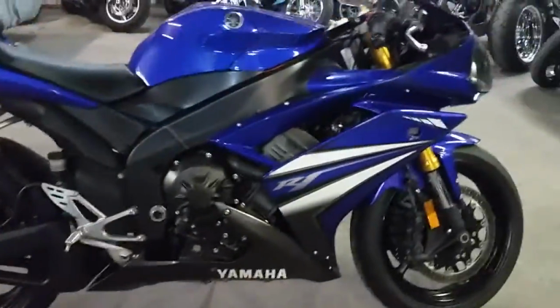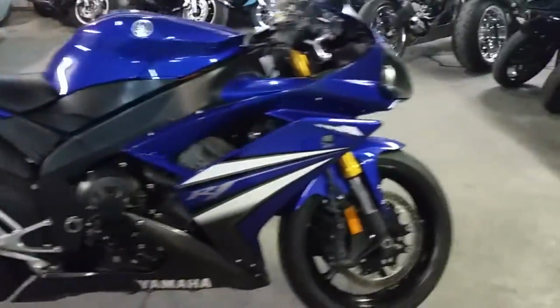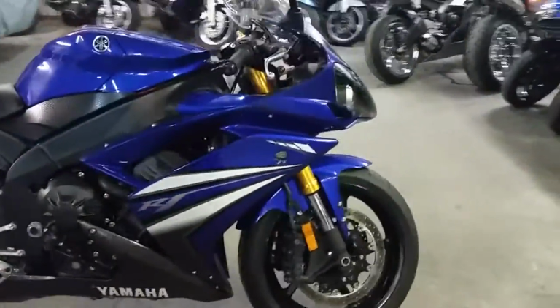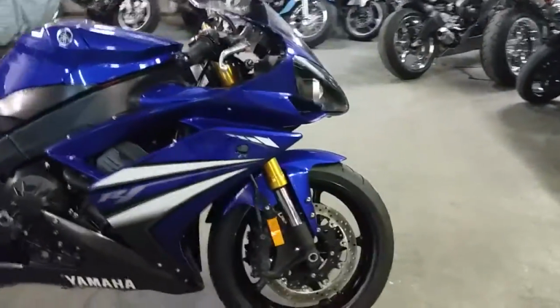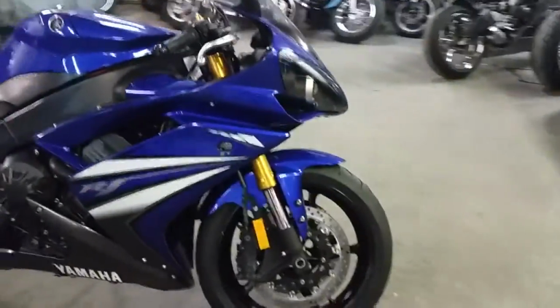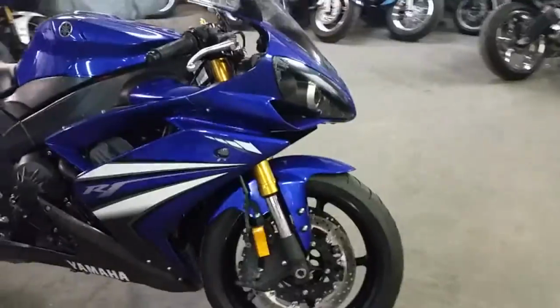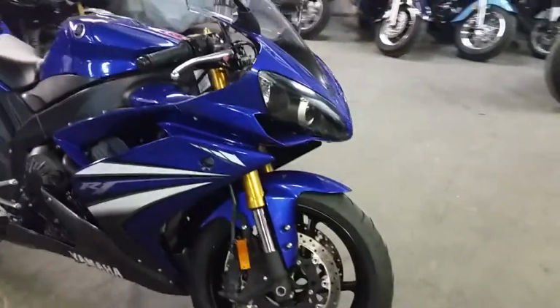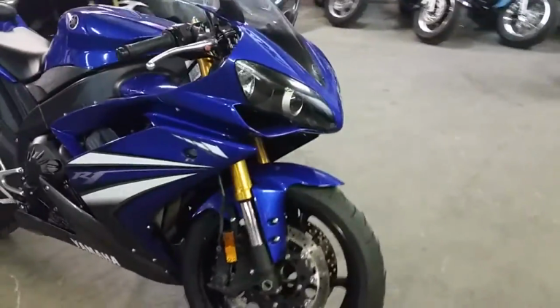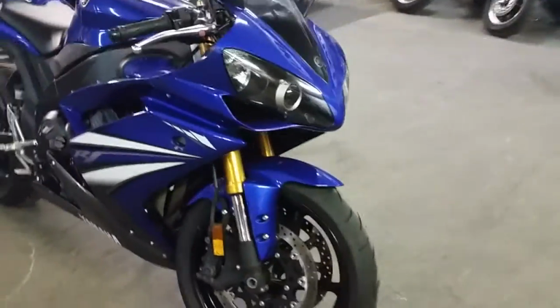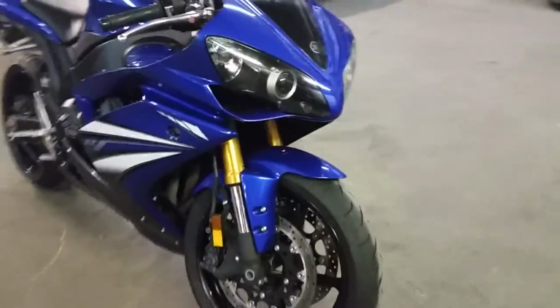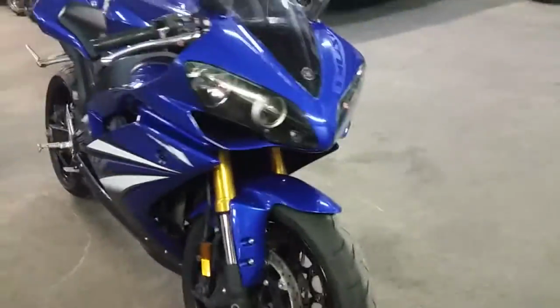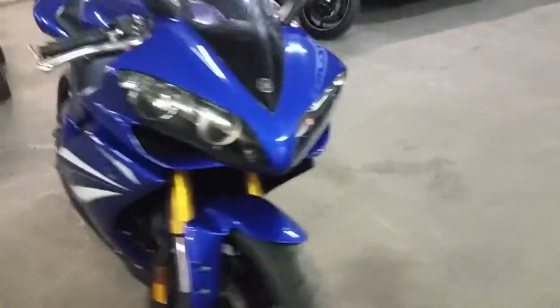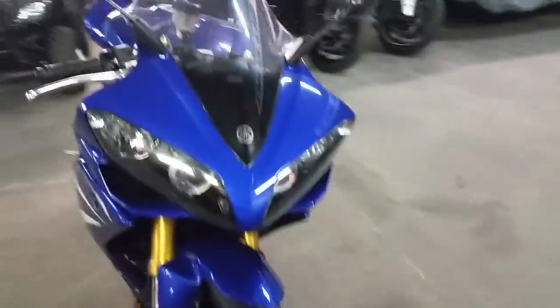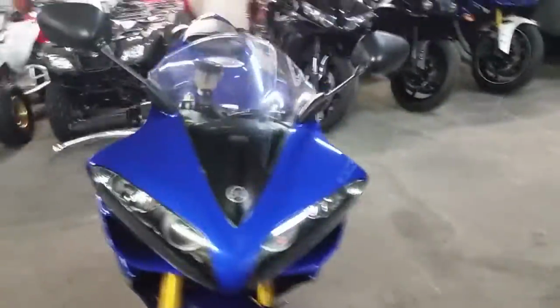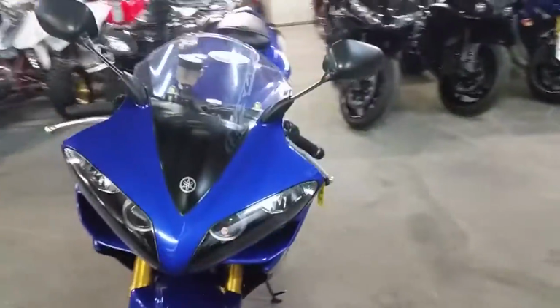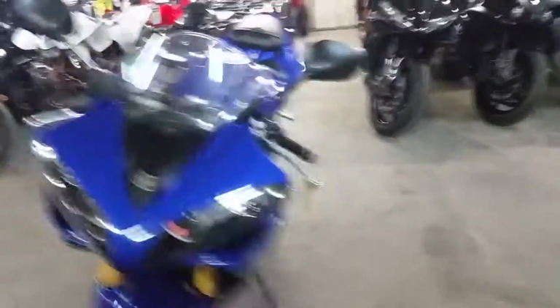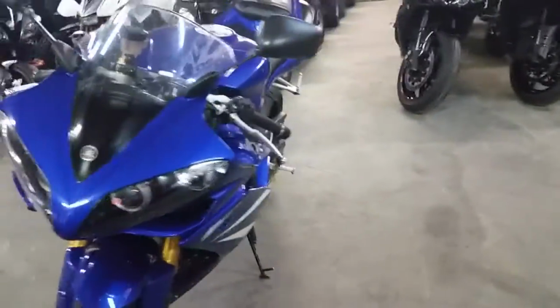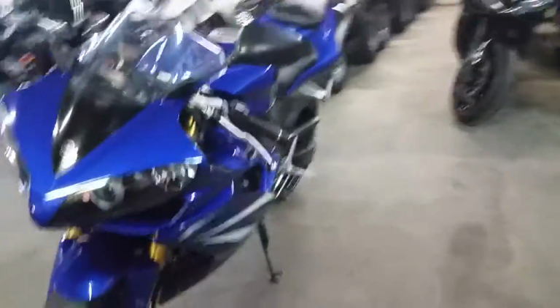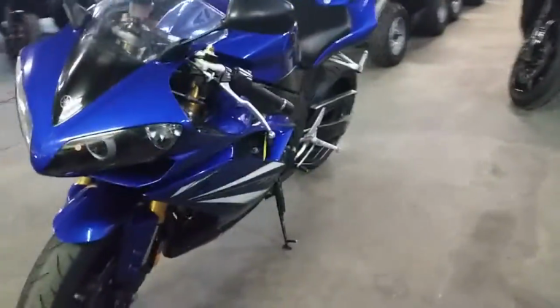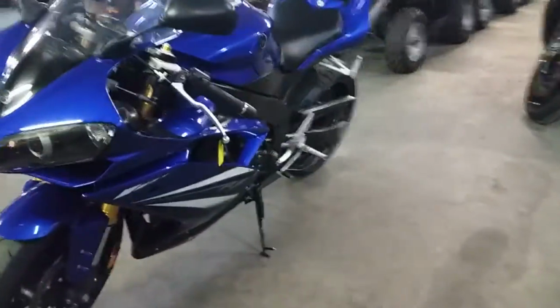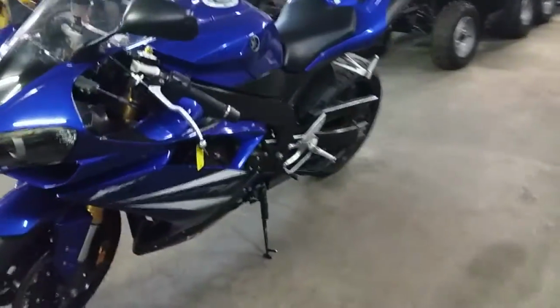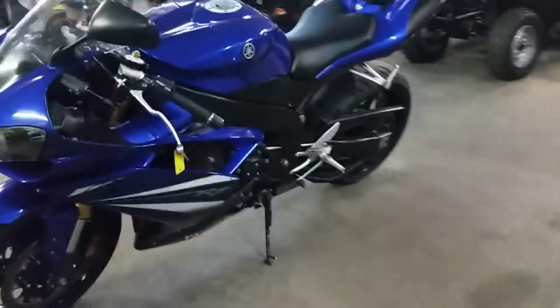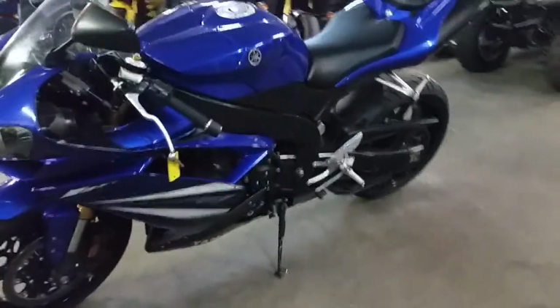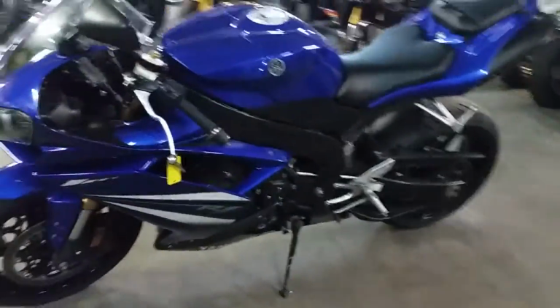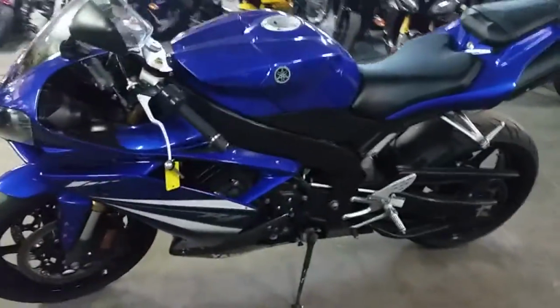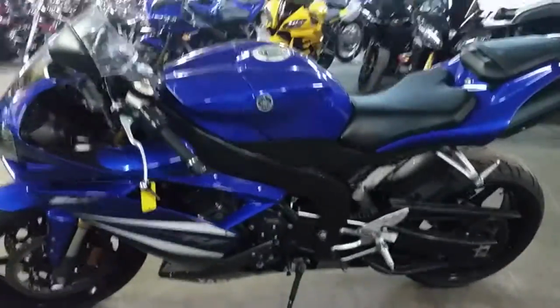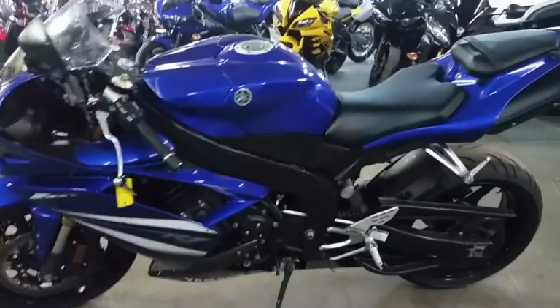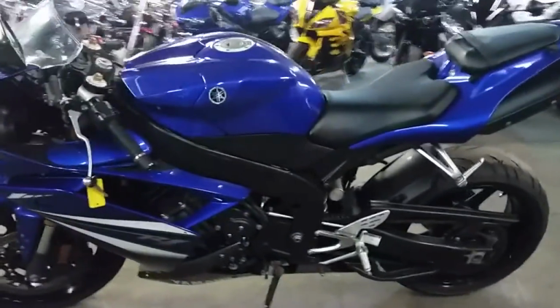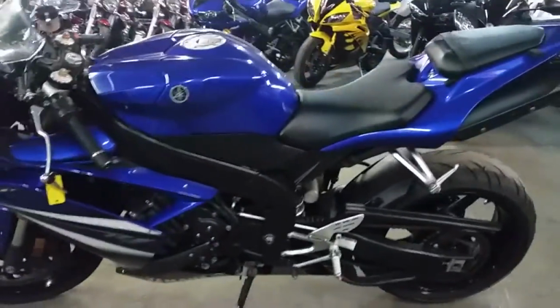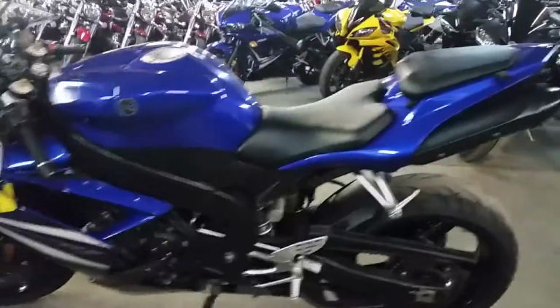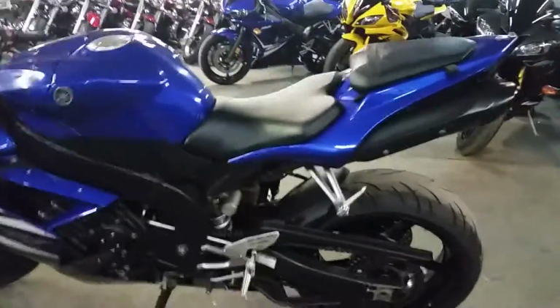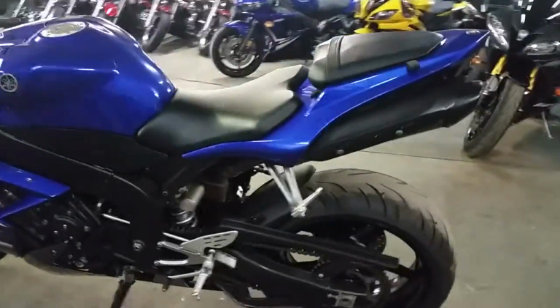As you can see in the video, this is one clean bike — it's all loaded up. It's got the fender eliminator kit, flush mount front turn signals. It's just been serviced at an authorized Yamaha dealership, been inspected, all the fluids have been changed, and it's ready for the open road.